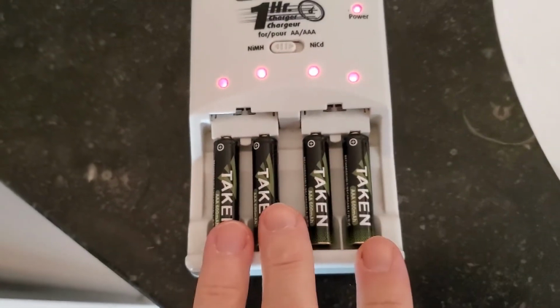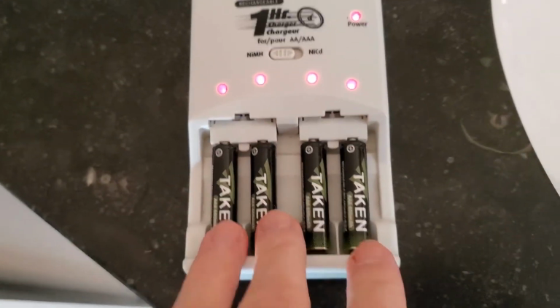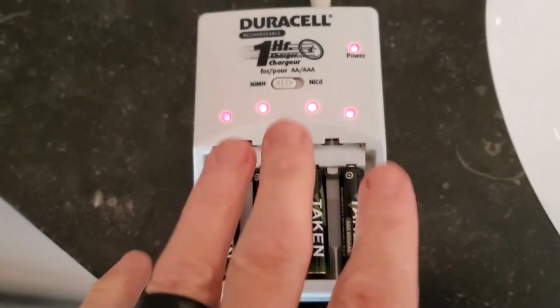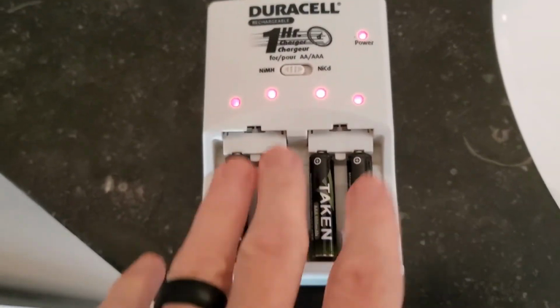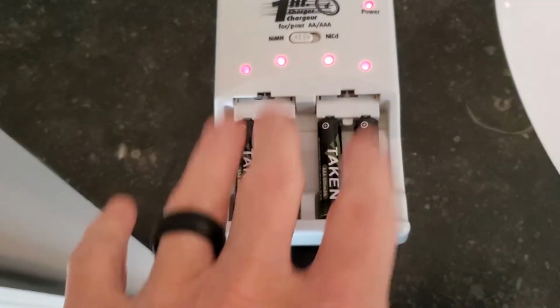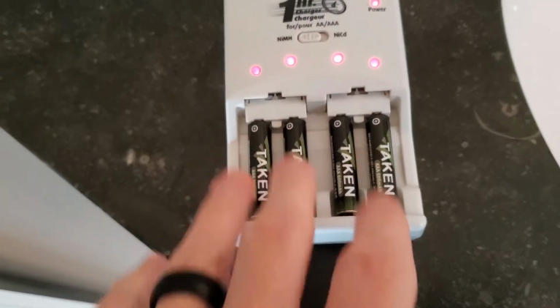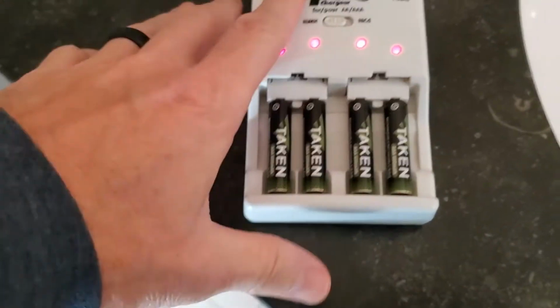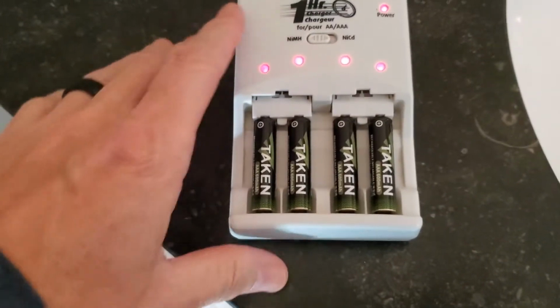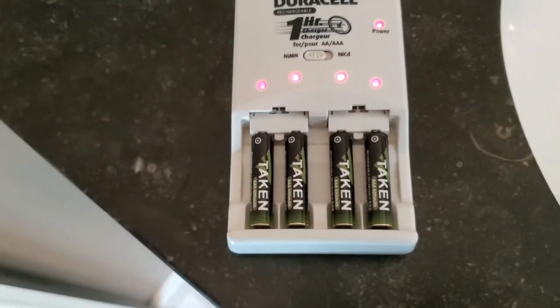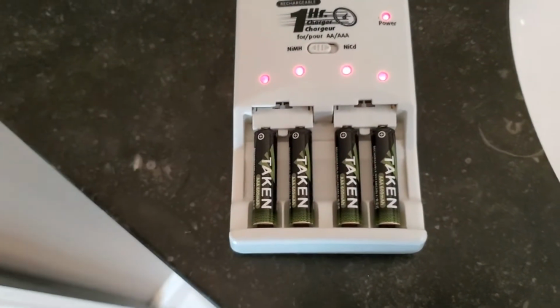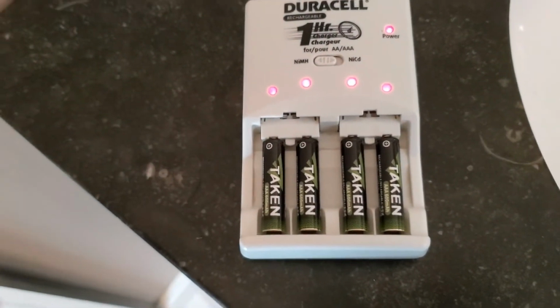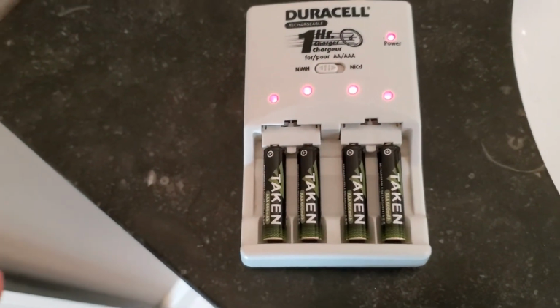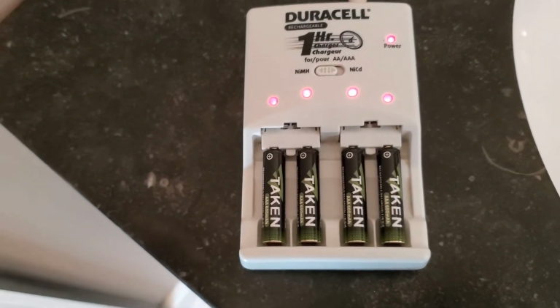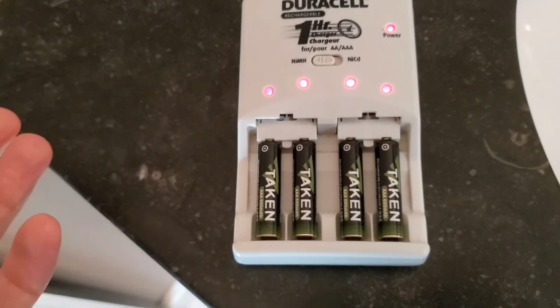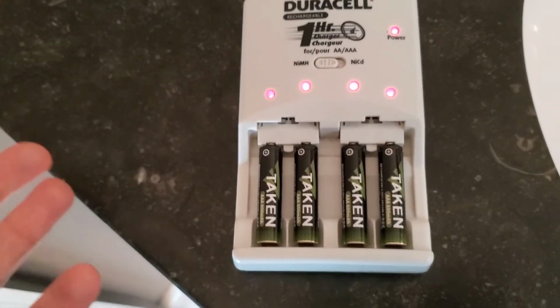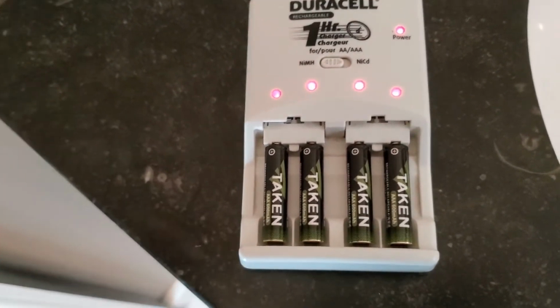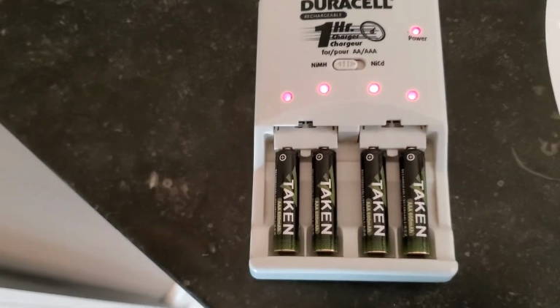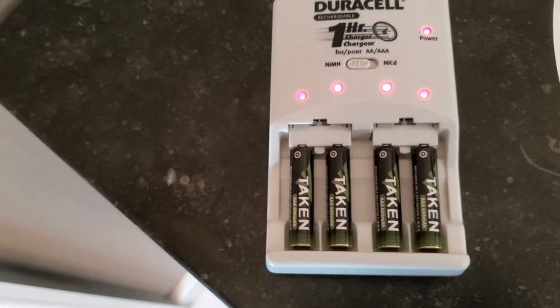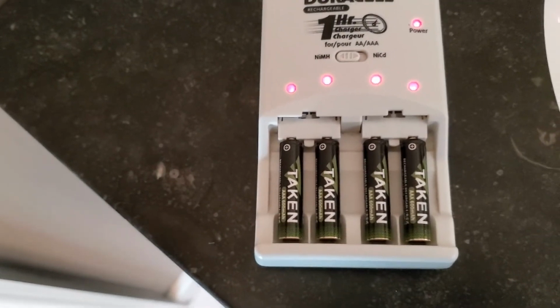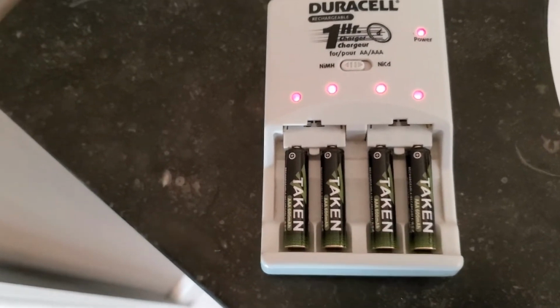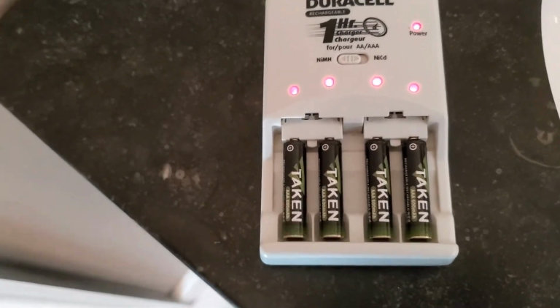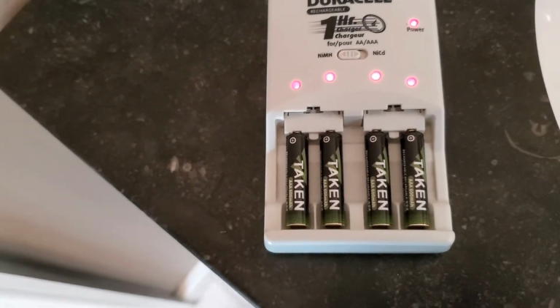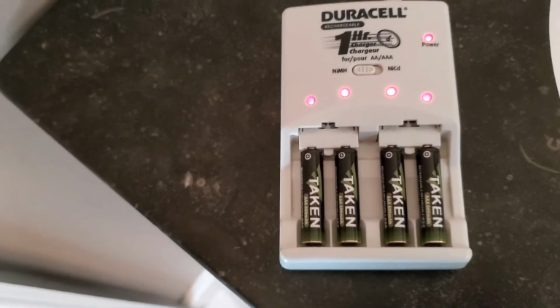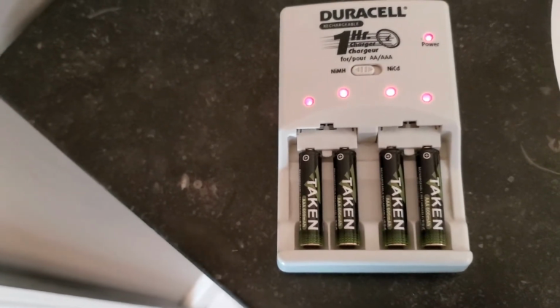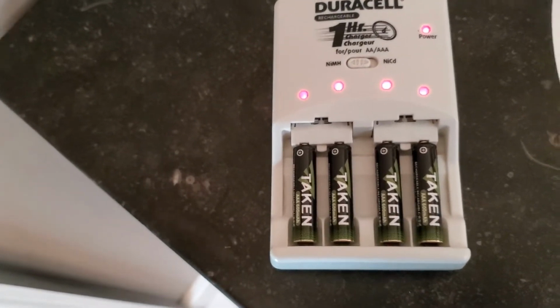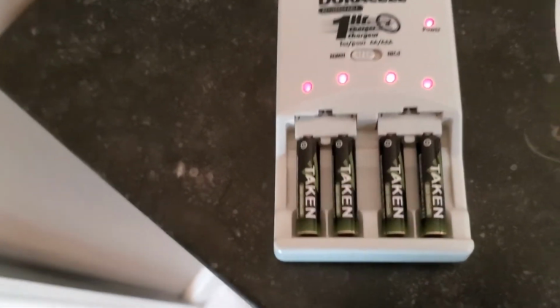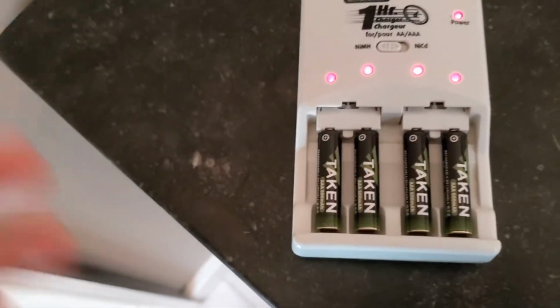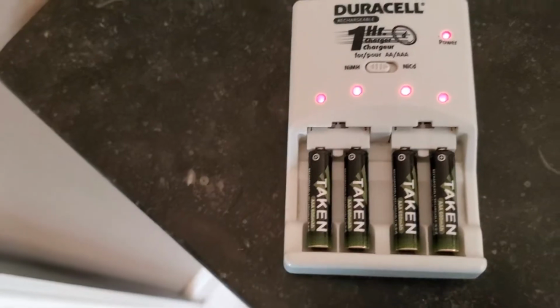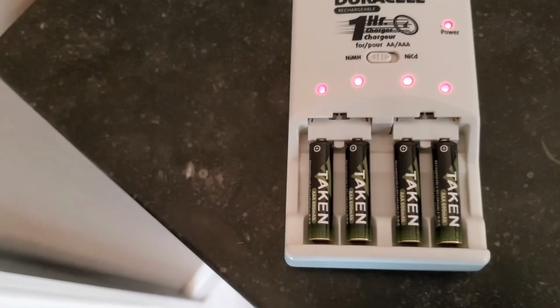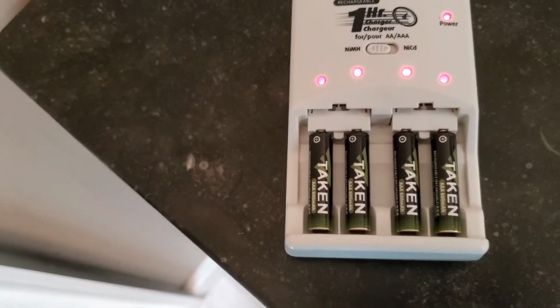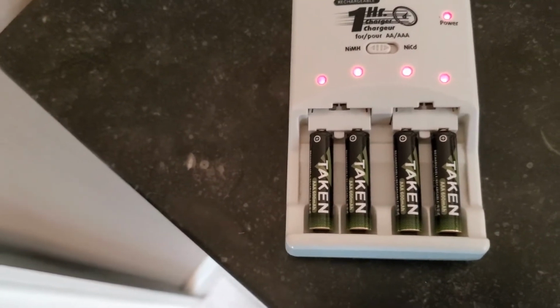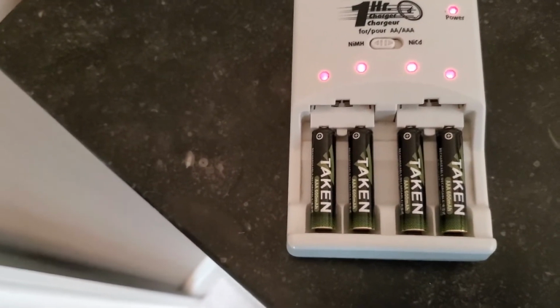There's two ways to charge these: your traditional charging method, and then if you do have a solar light that requires batteries, you put these into them and they will charge via solar power — it'll recharge the batteries. So just something to consider.